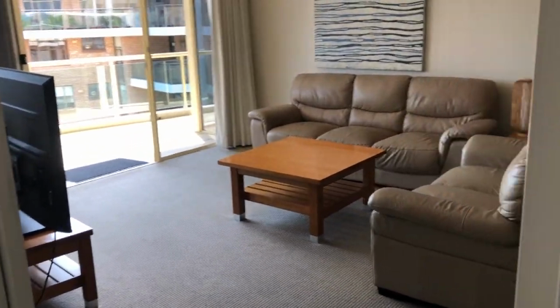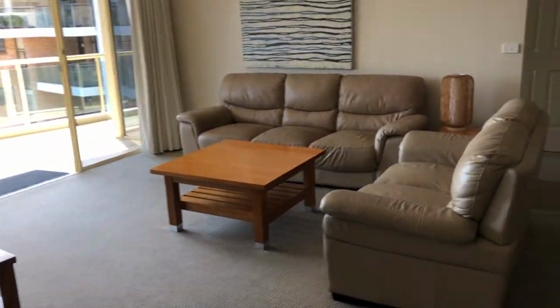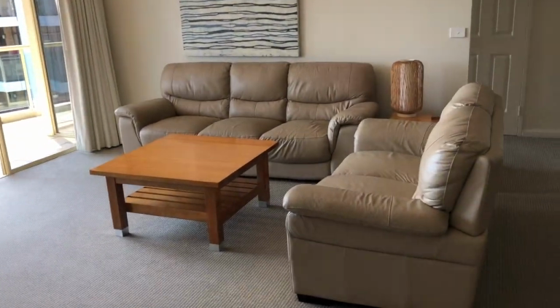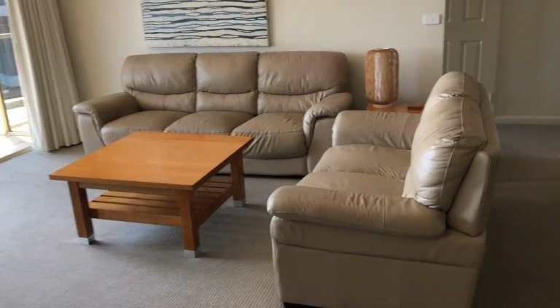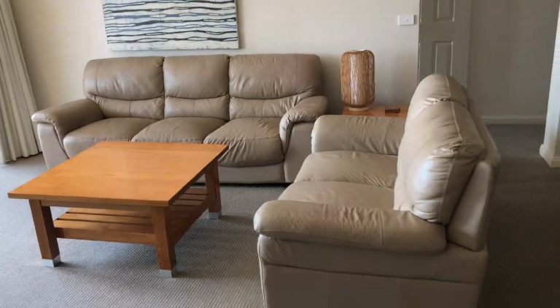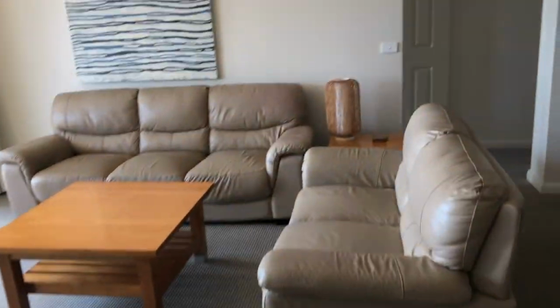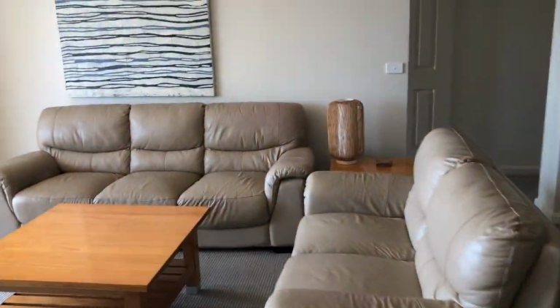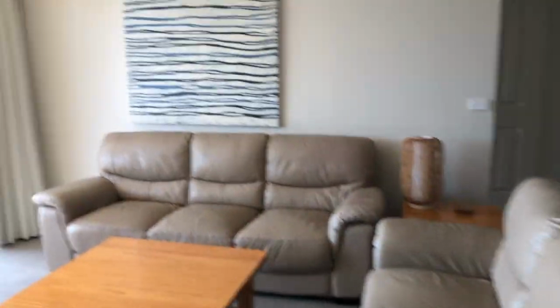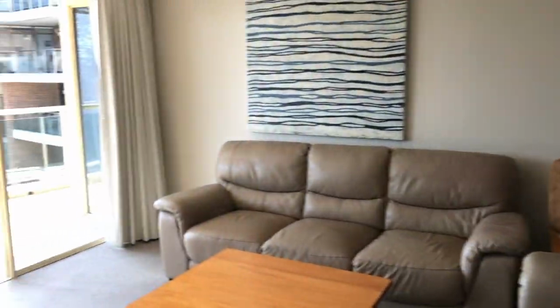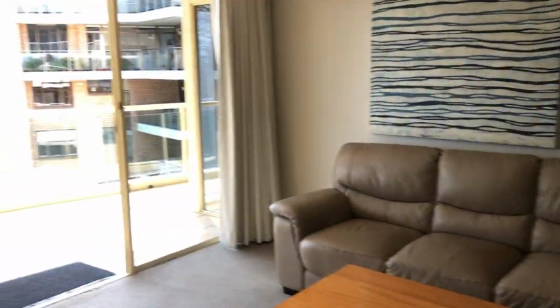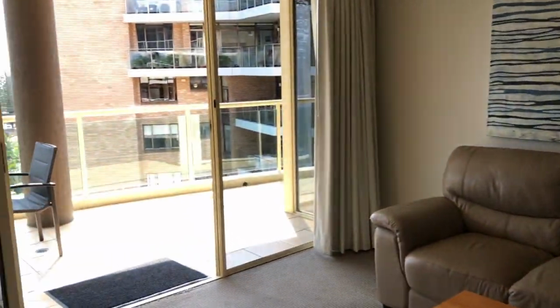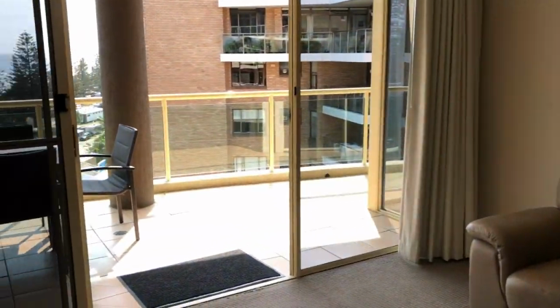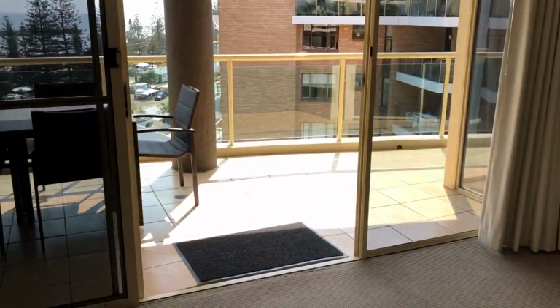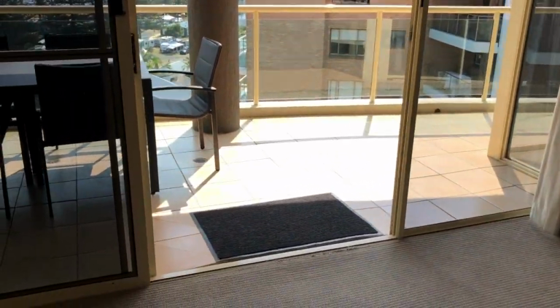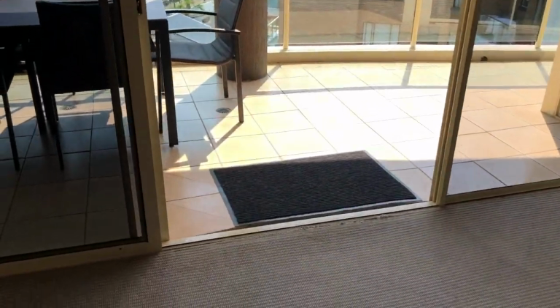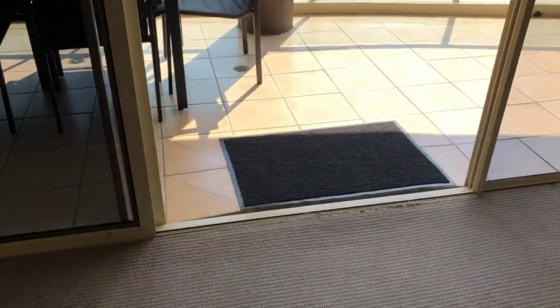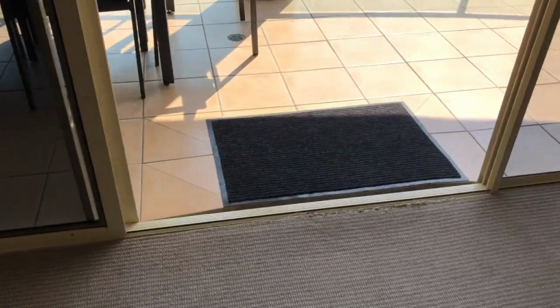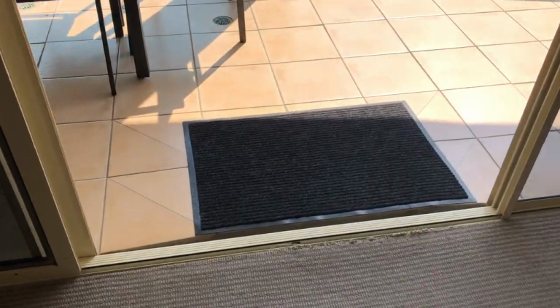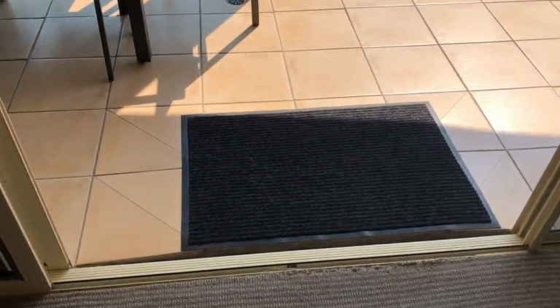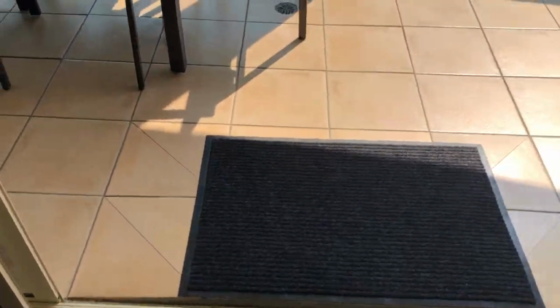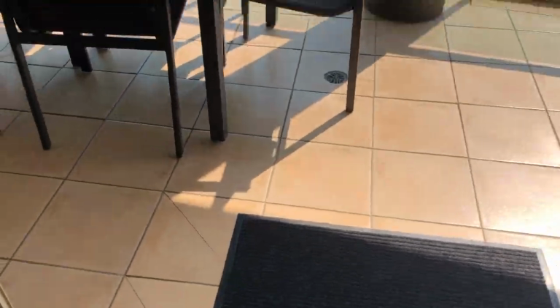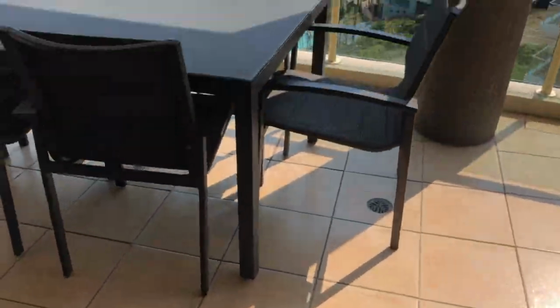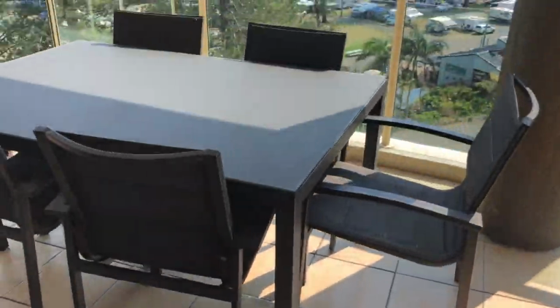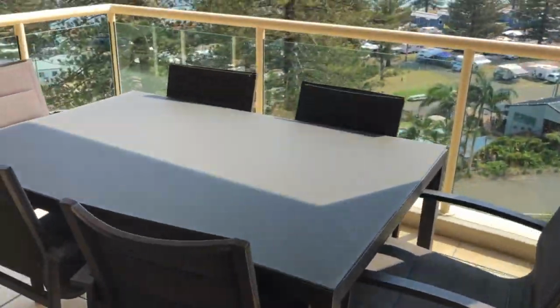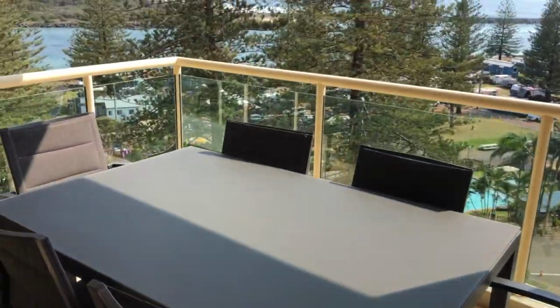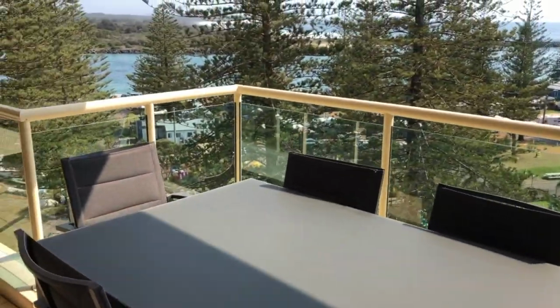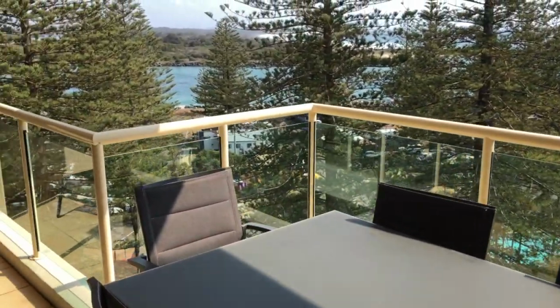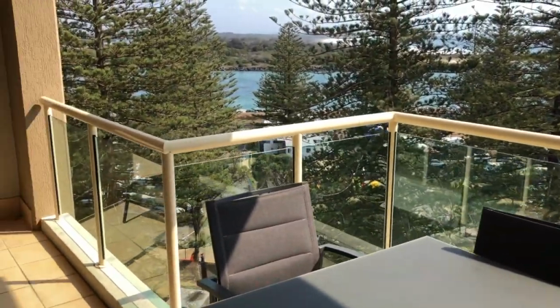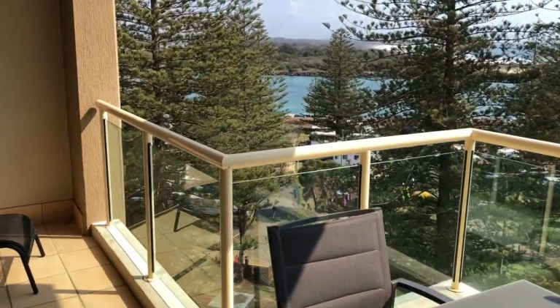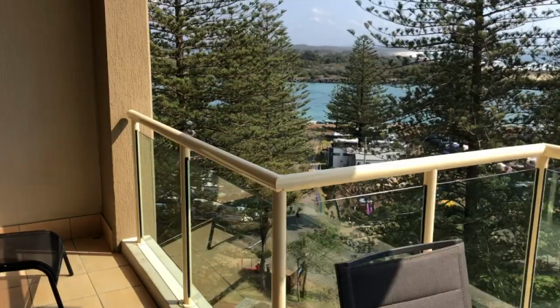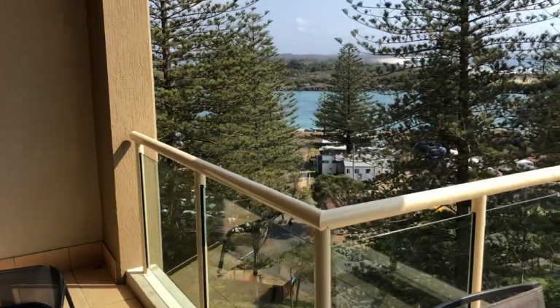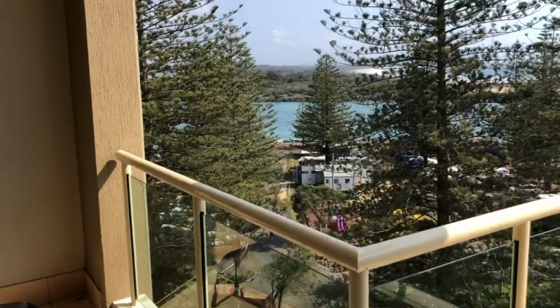Here is a lounge room with plenty of space throughout. Walk out to a seamless exit to a beautiful balcony with plenty of space.